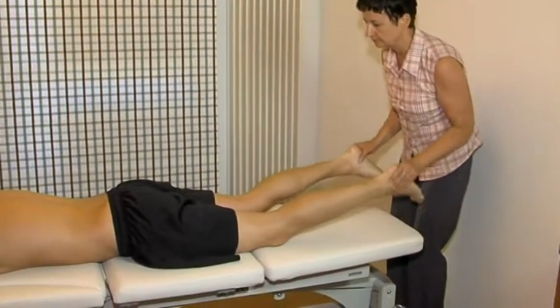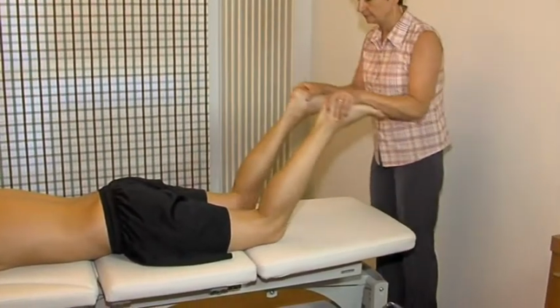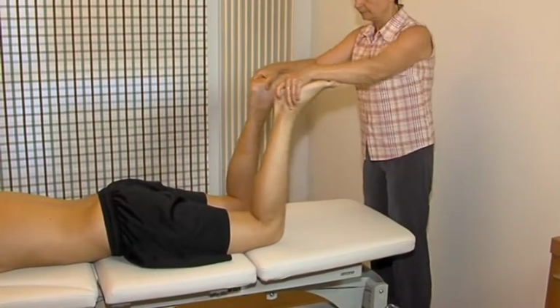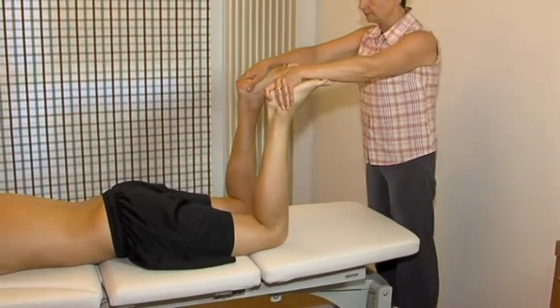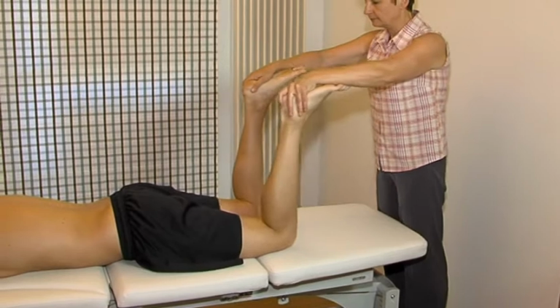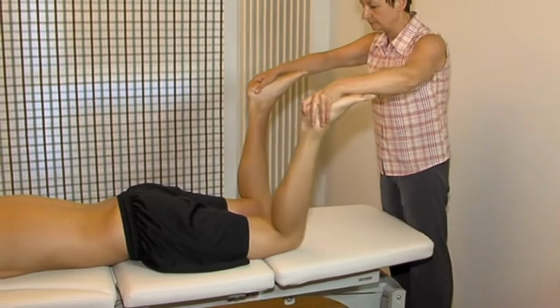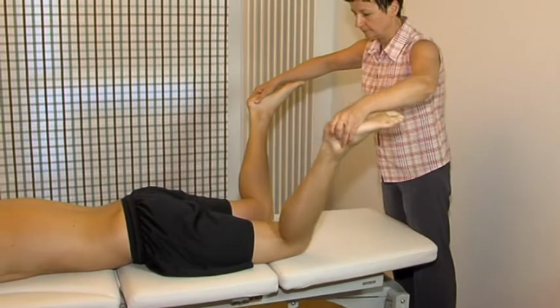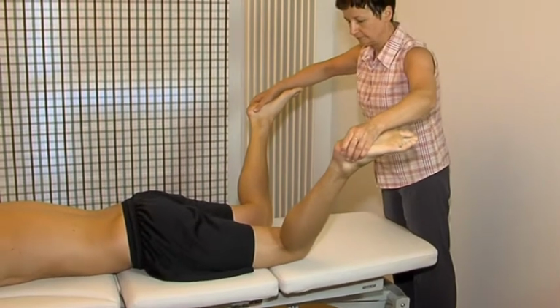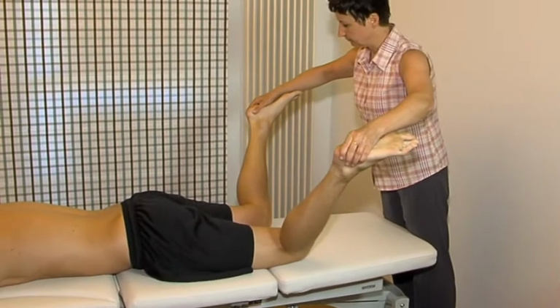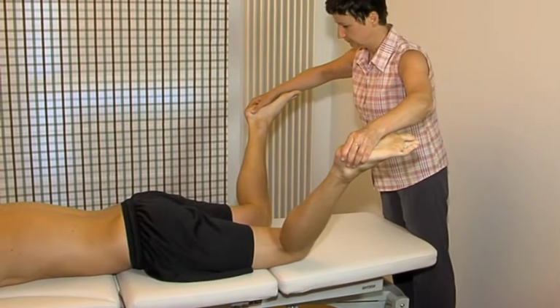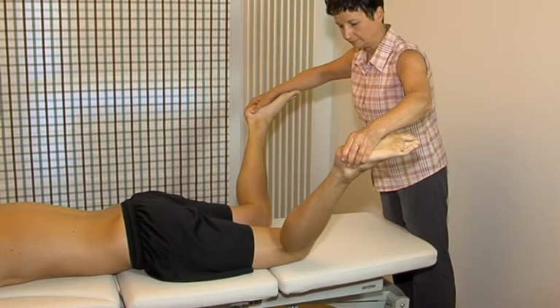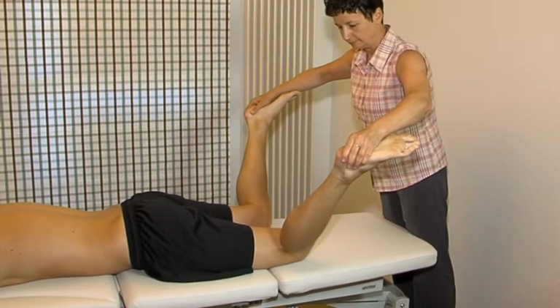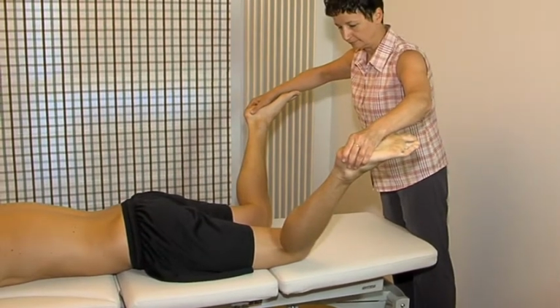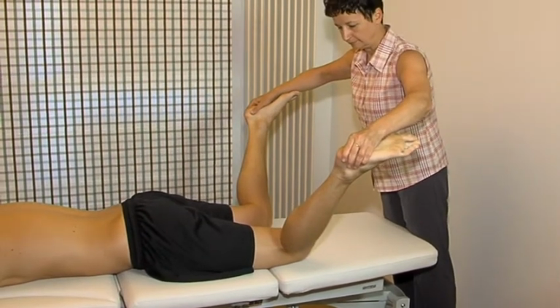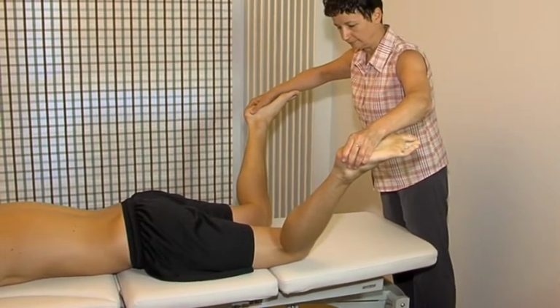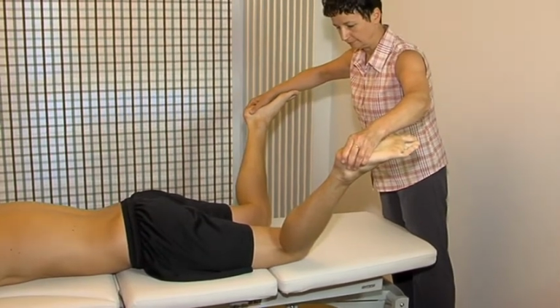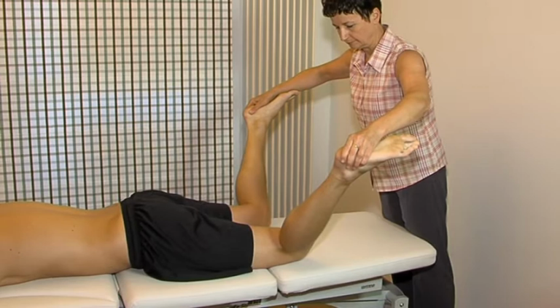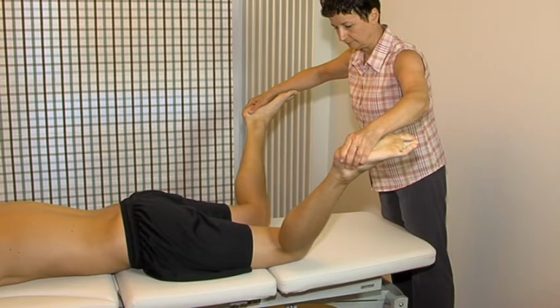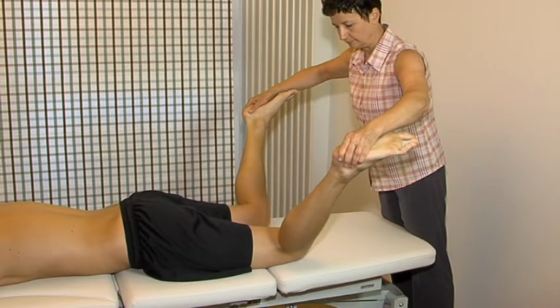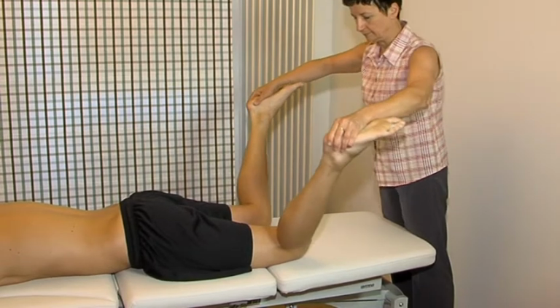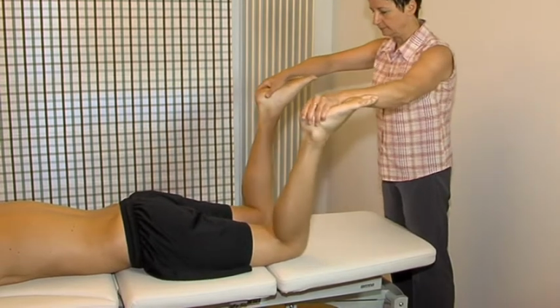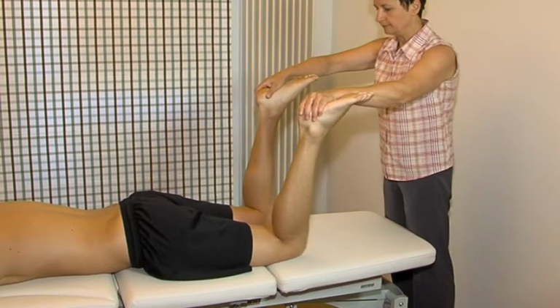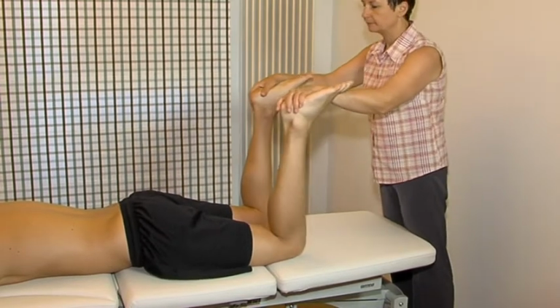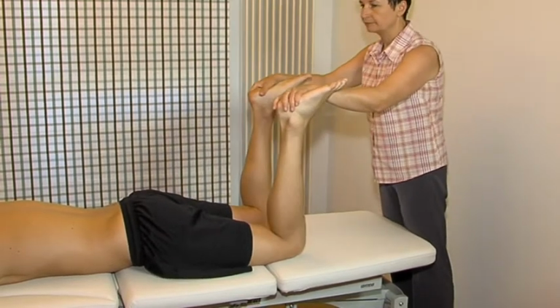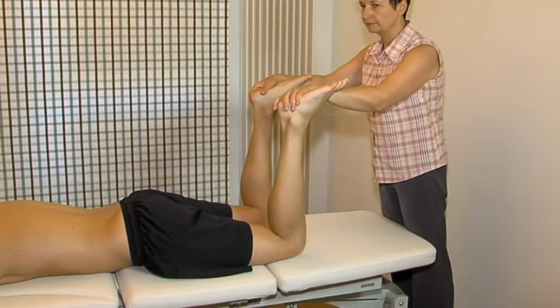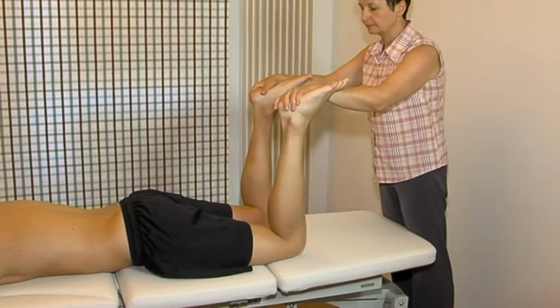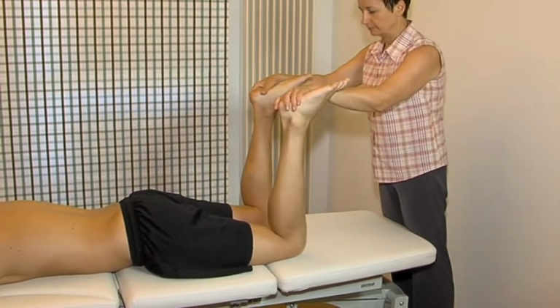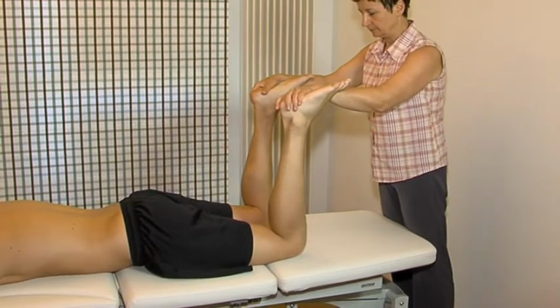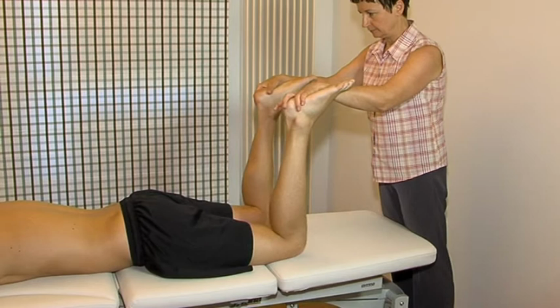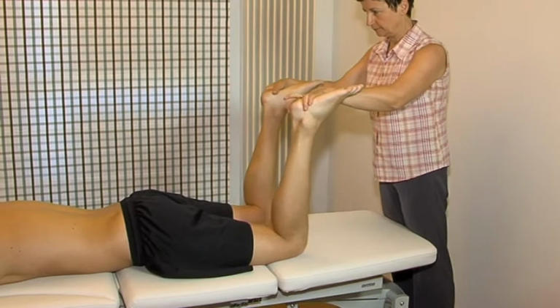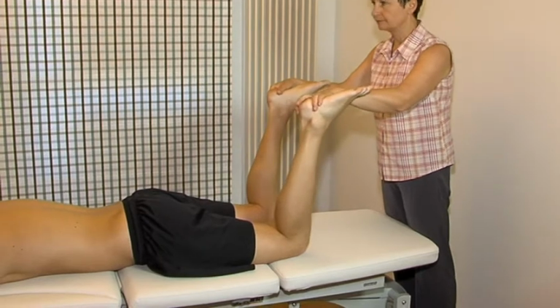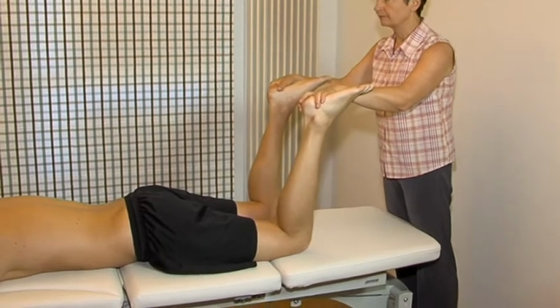Bilateral passive medial rotation. This prone position allows an accurate comparison of range and end feel. A slightly hardened end feel suggests early osteoarthrosis.